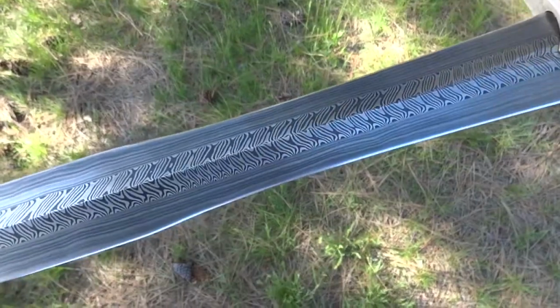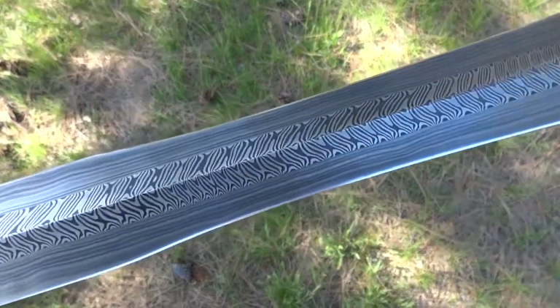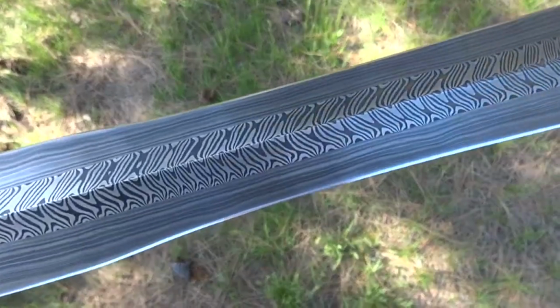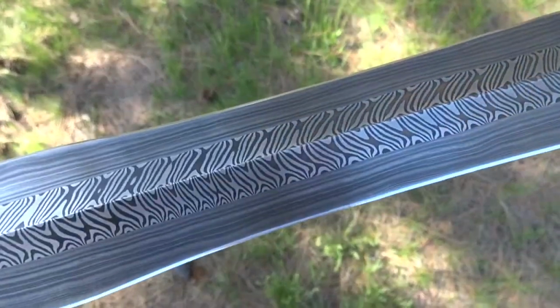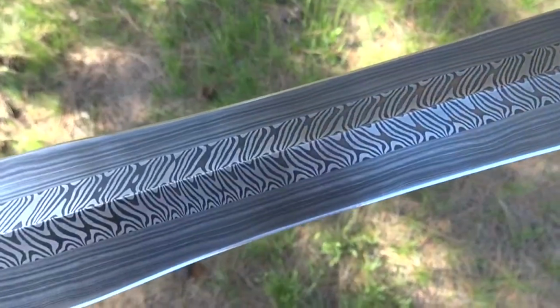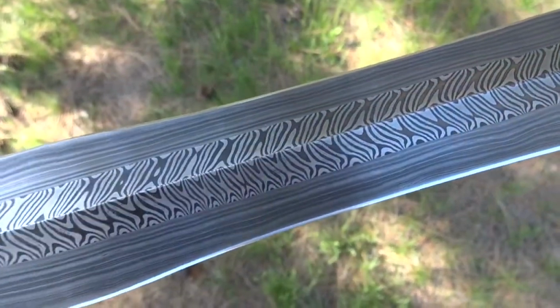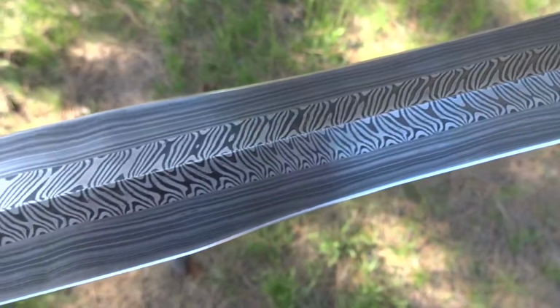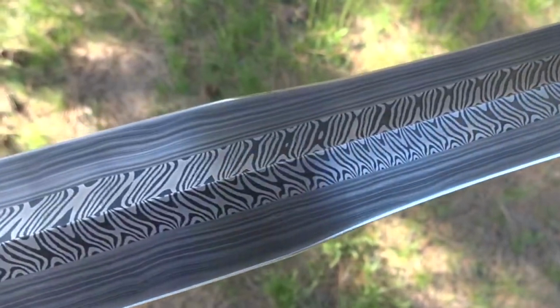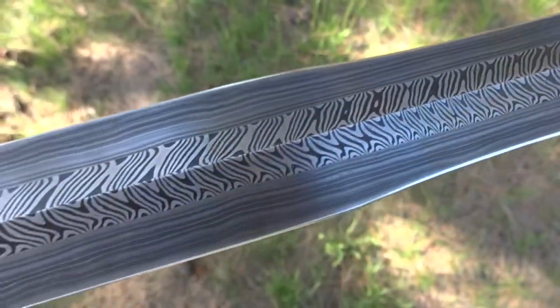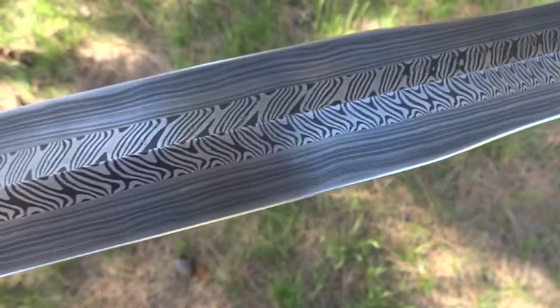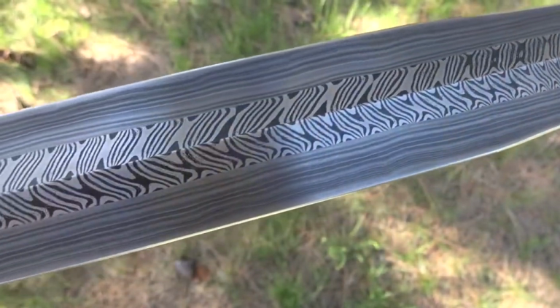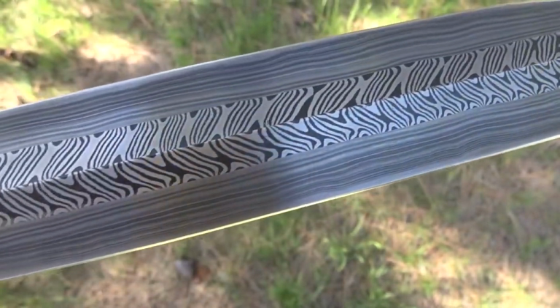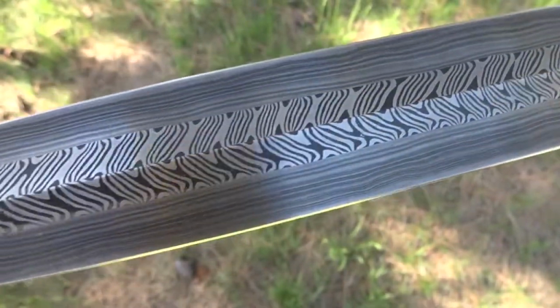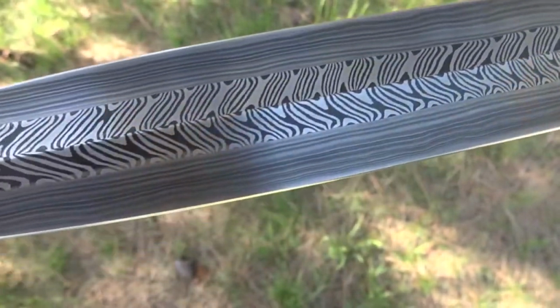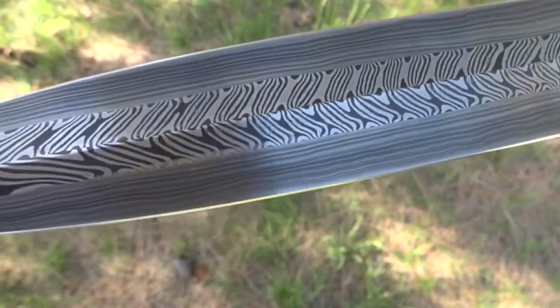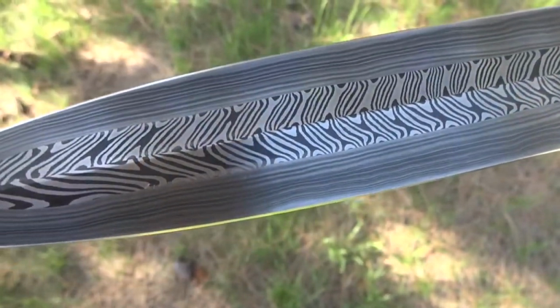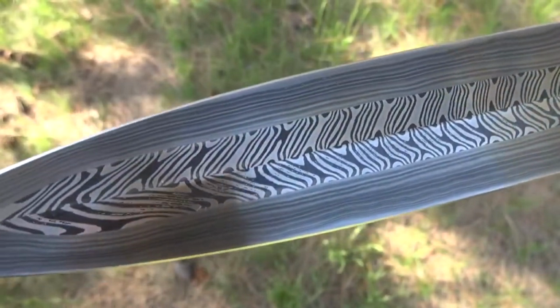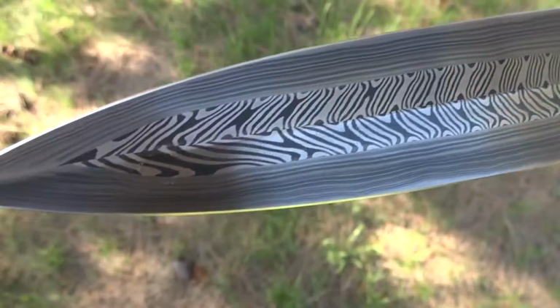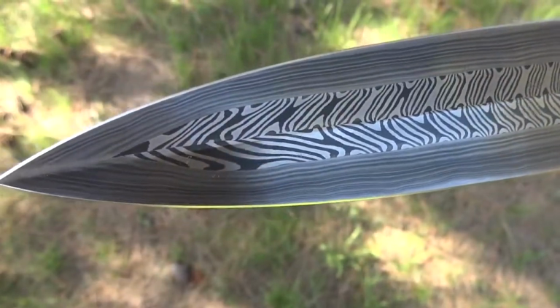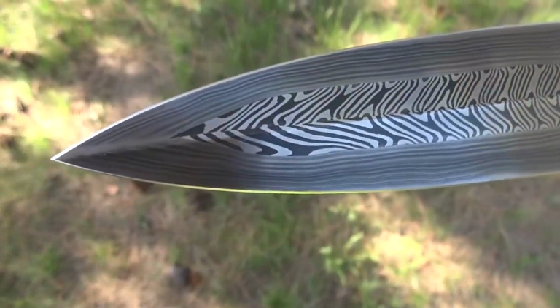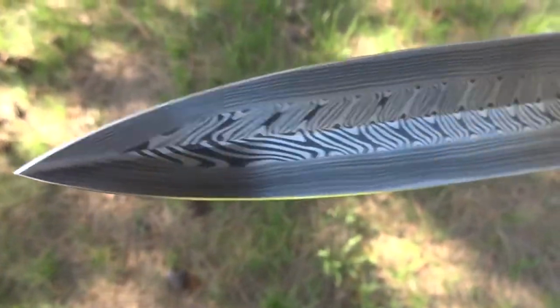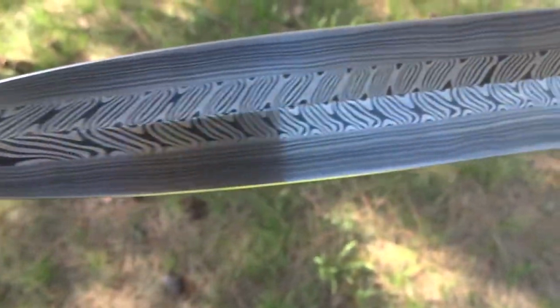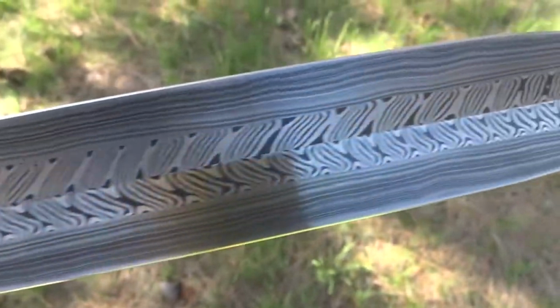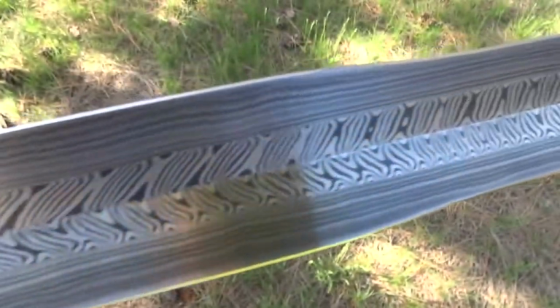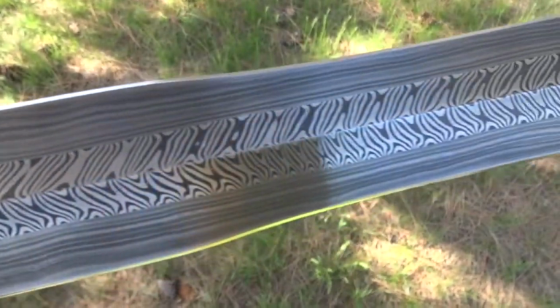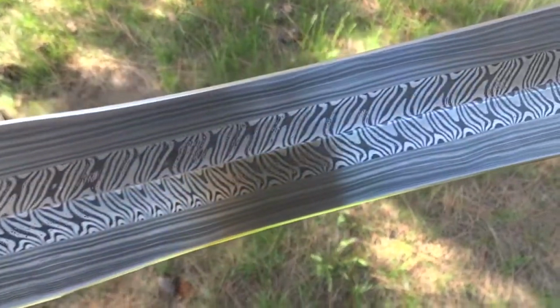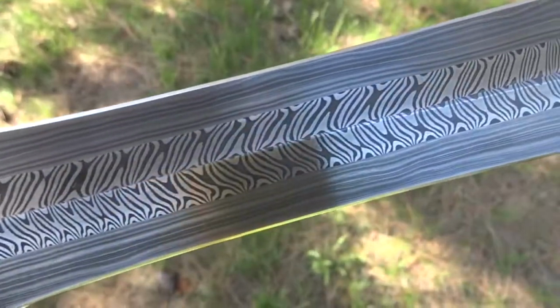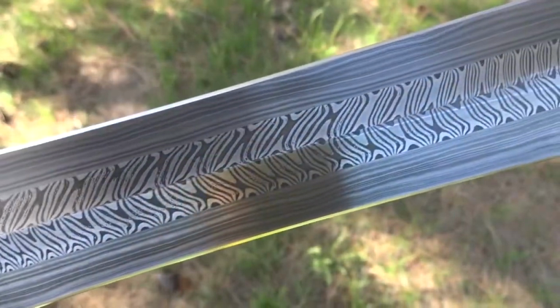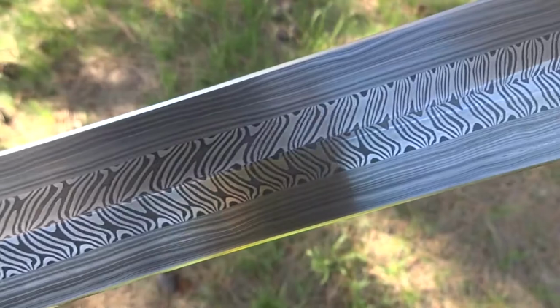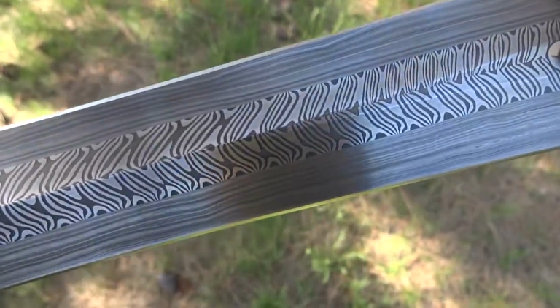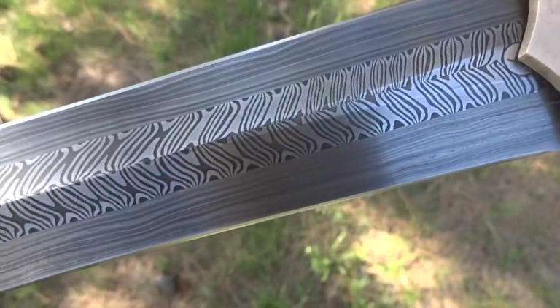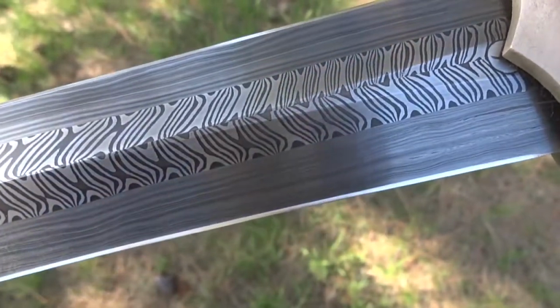It's got center bars which are twist and counter-twist — one's a right-hand, one's a left-hand twist at 13 layers, 15 and 20, and 1080.